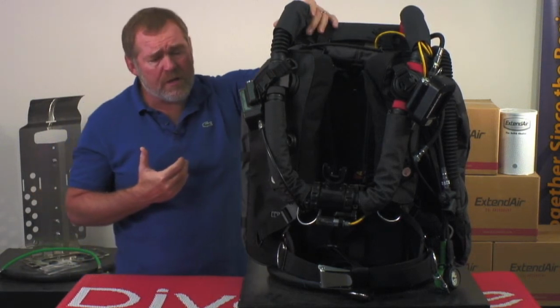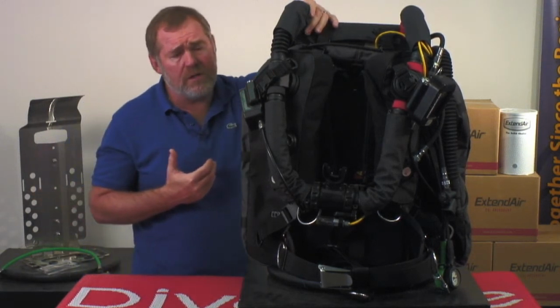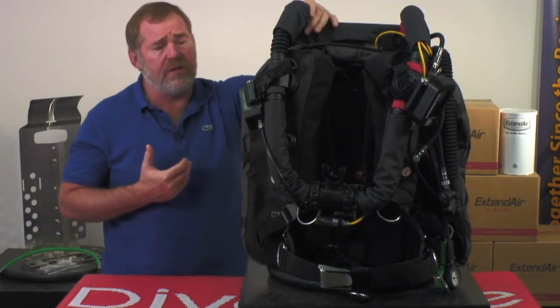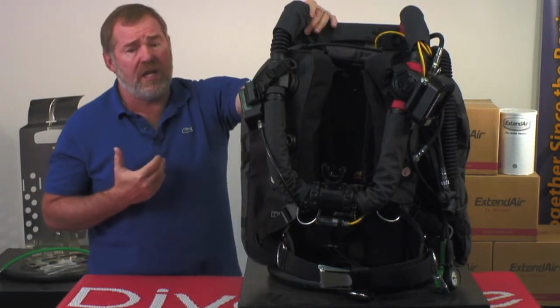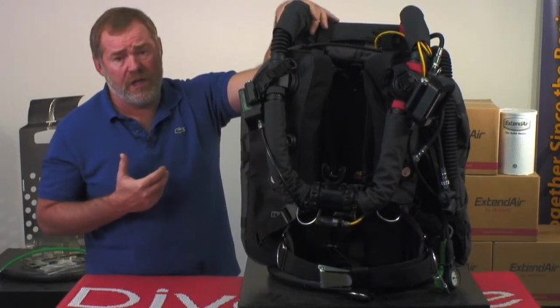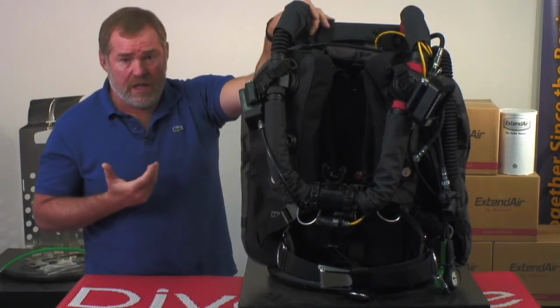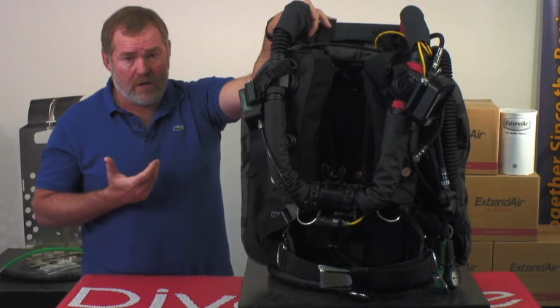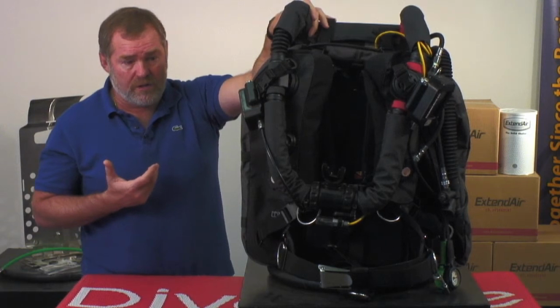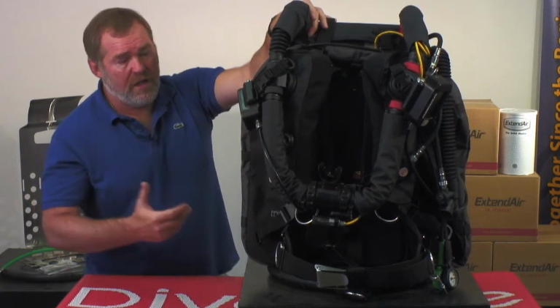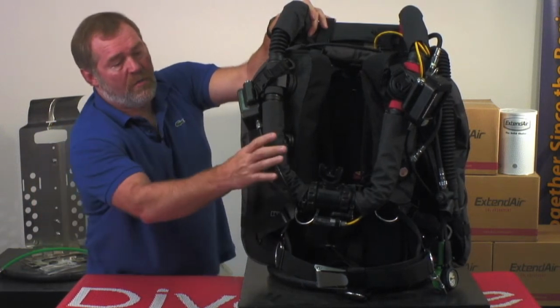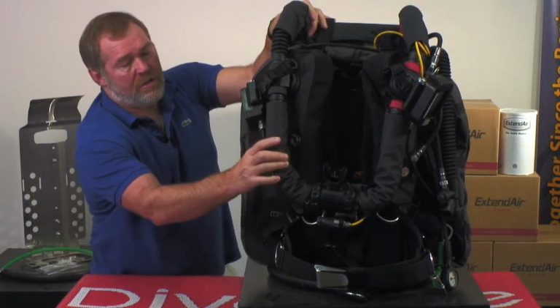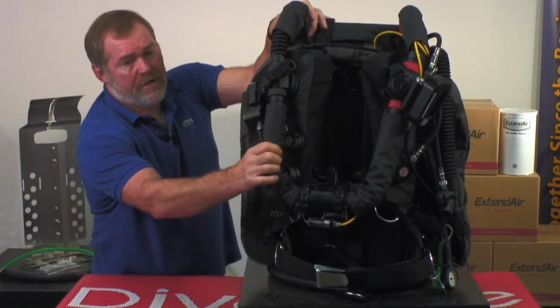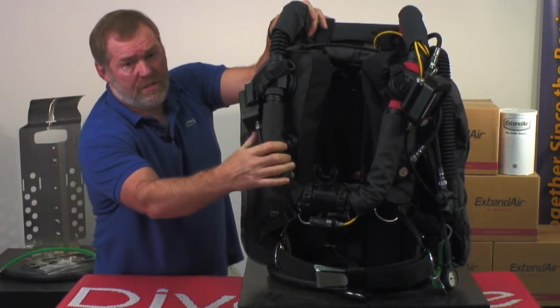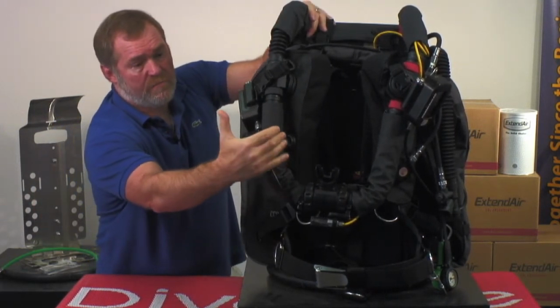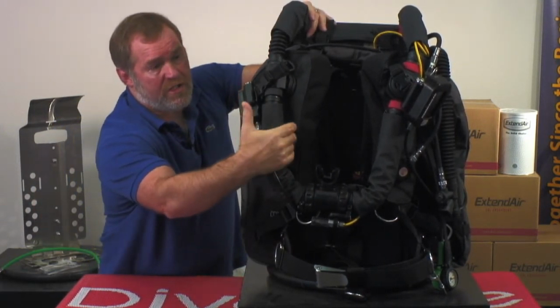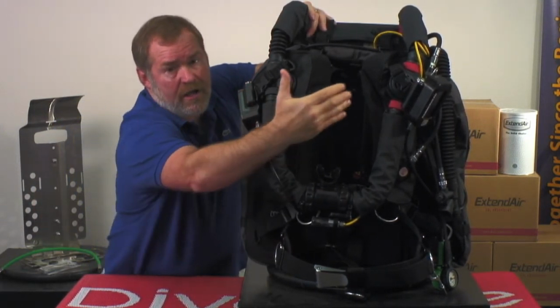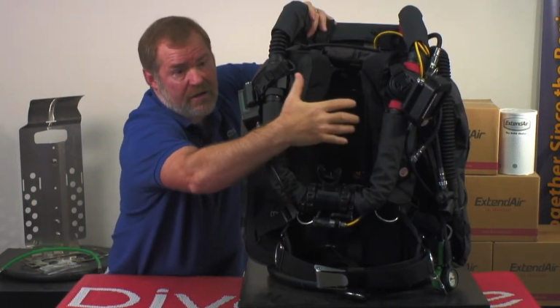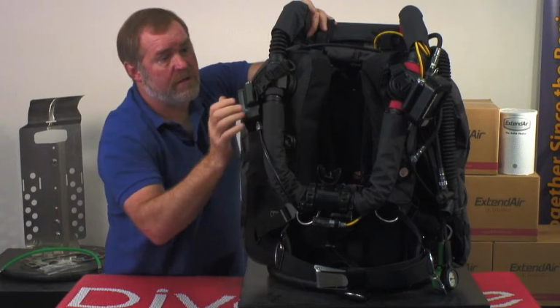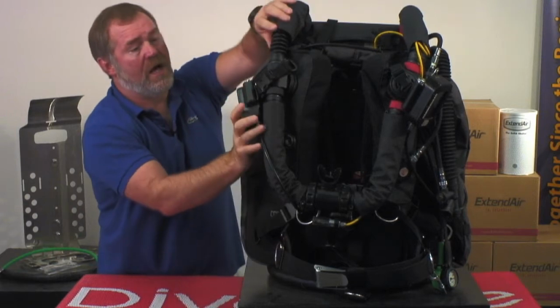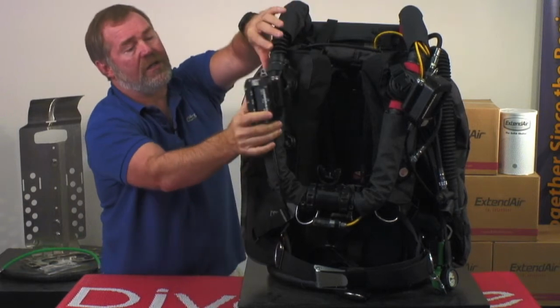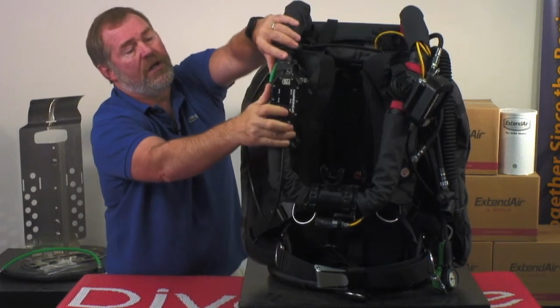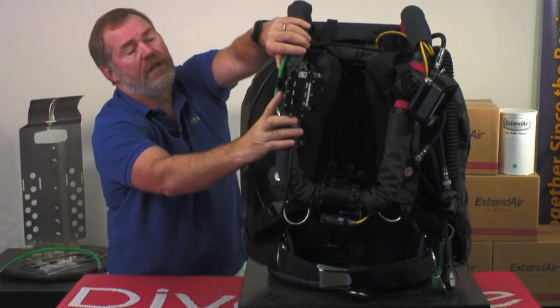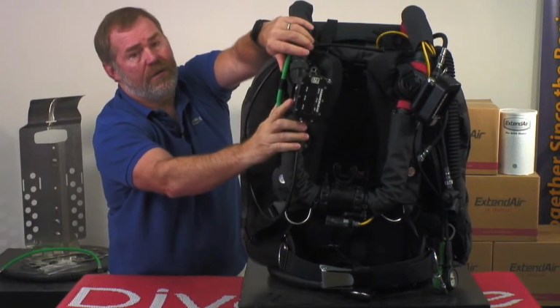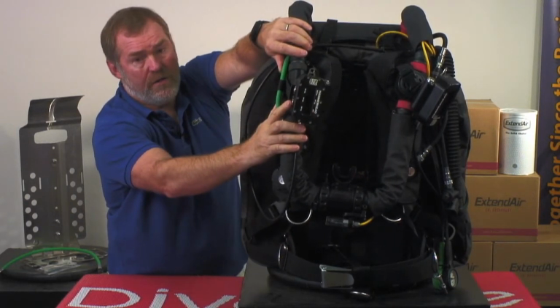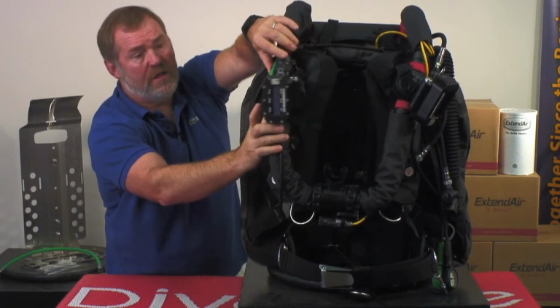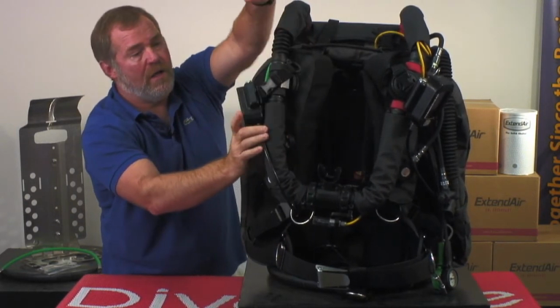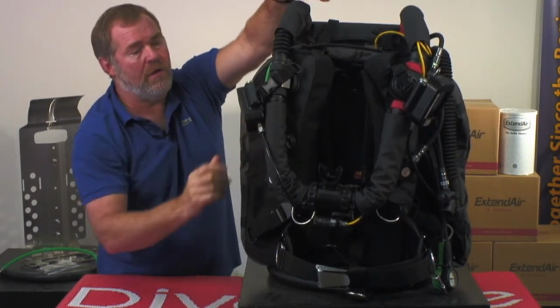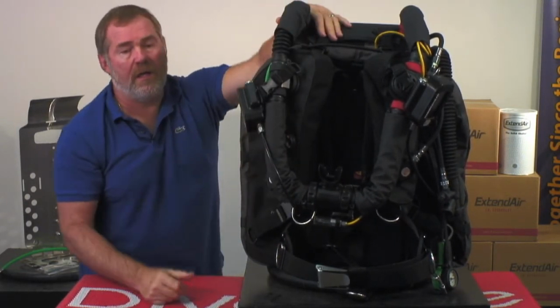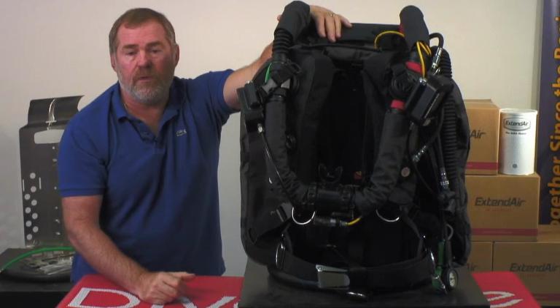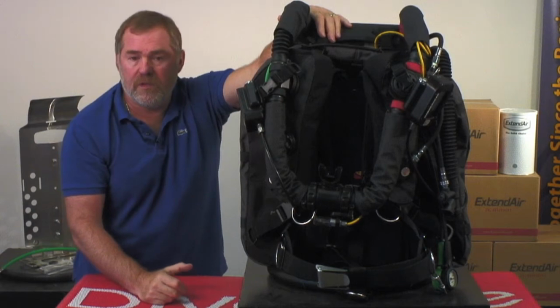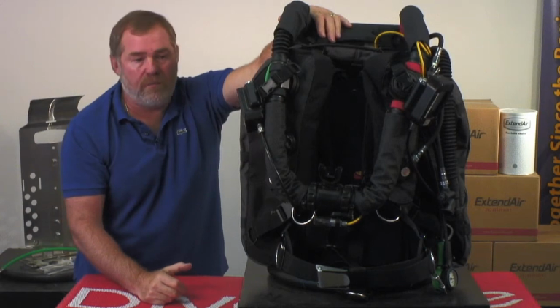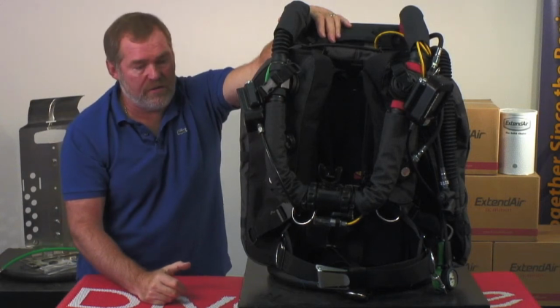Because we market this as a tech unit and not a recreational unit, we include the manual addition valves for both oxygen and diluent. The oxygen is color coded with green hoses while all the diluent uses standard black hoses.